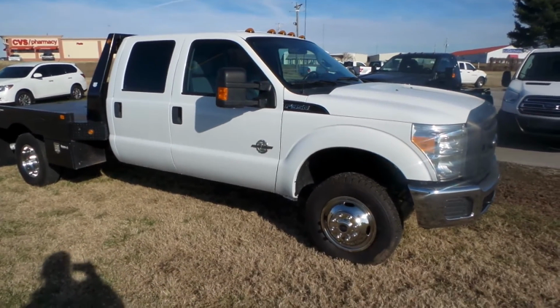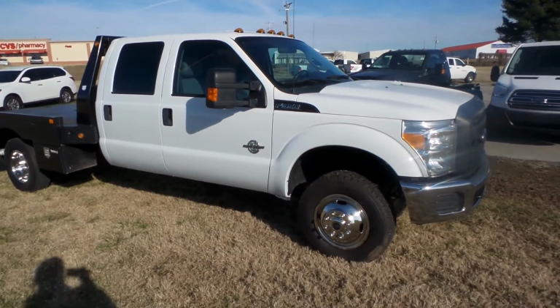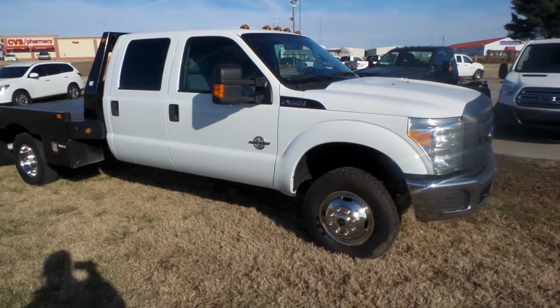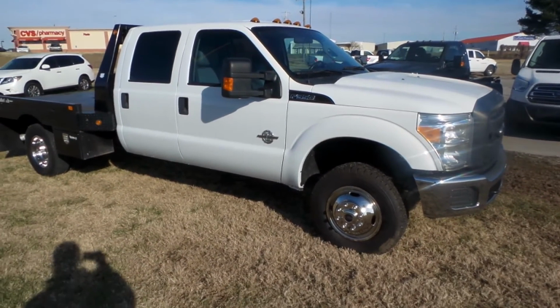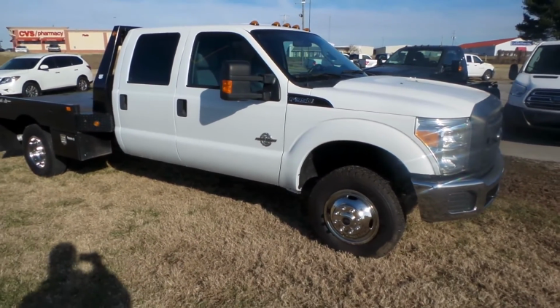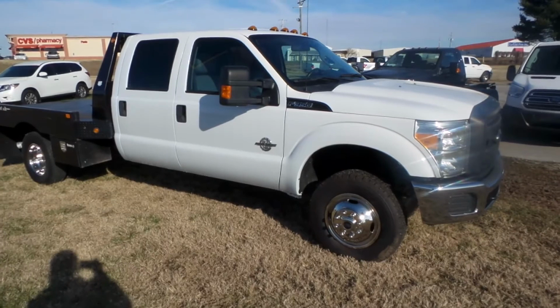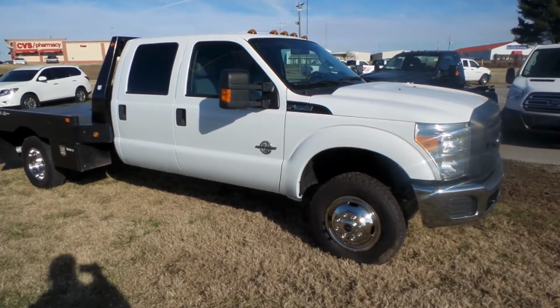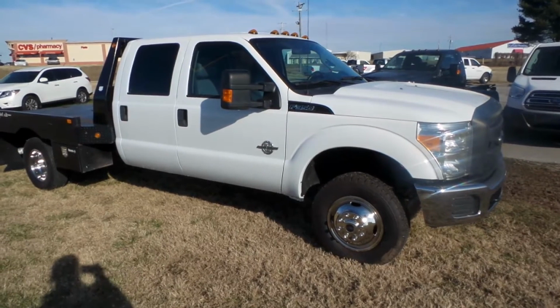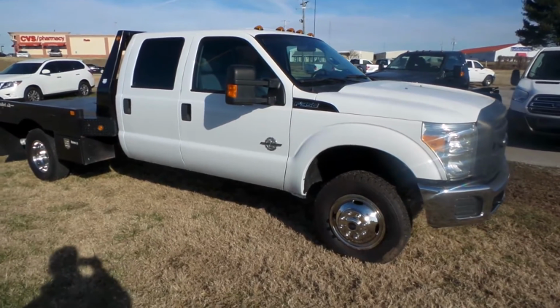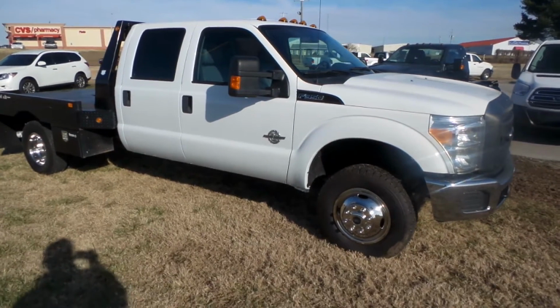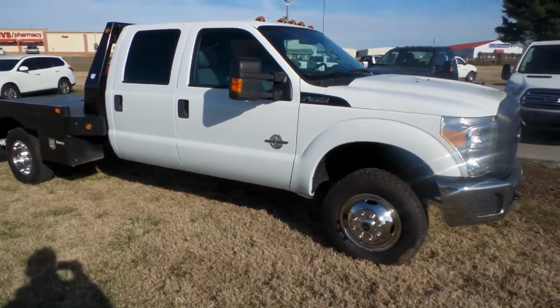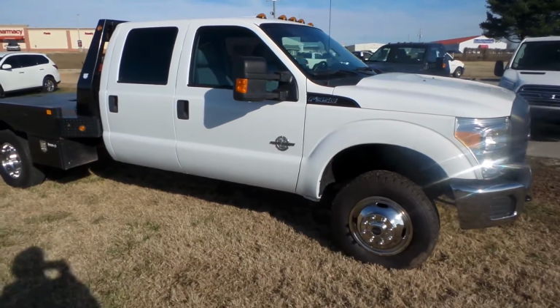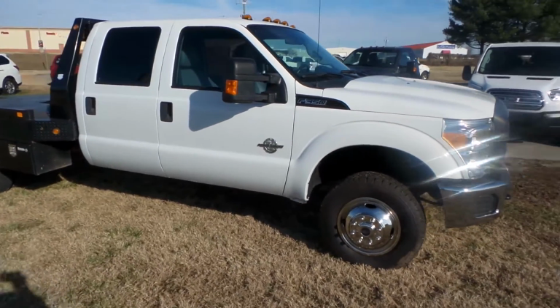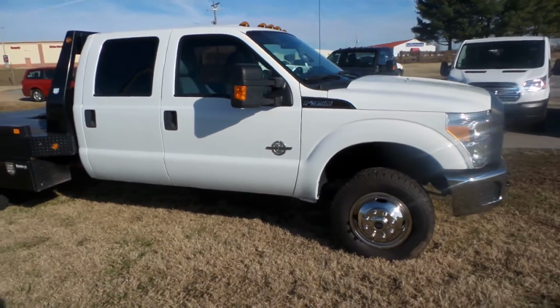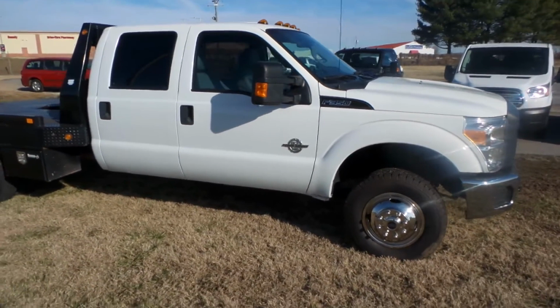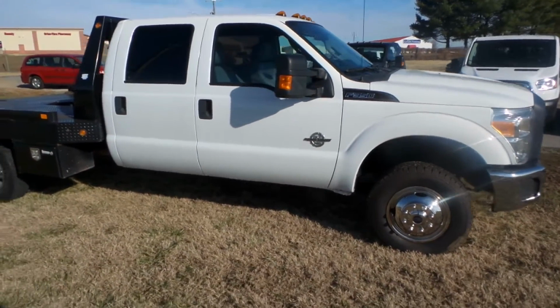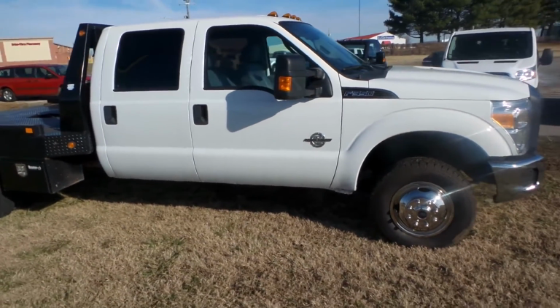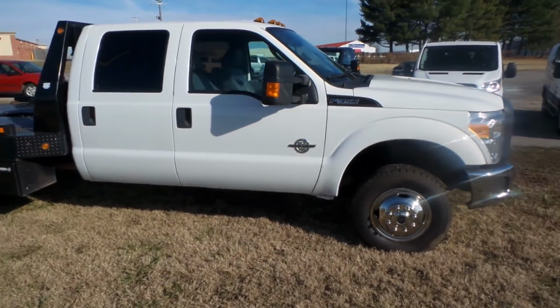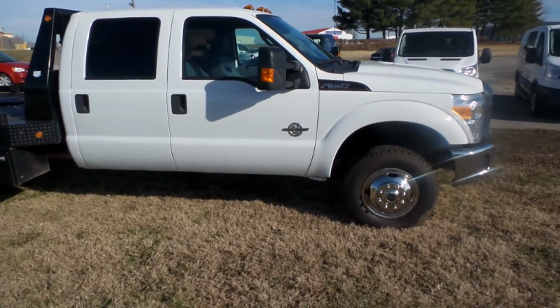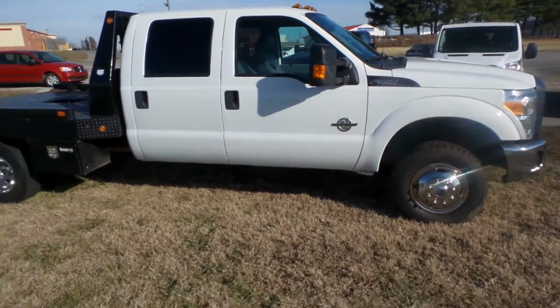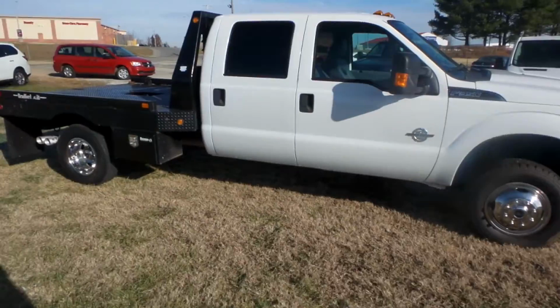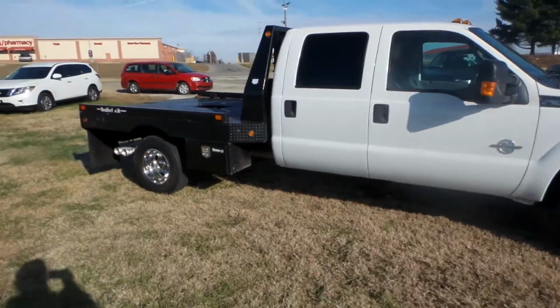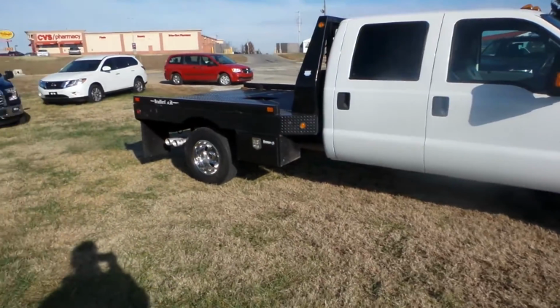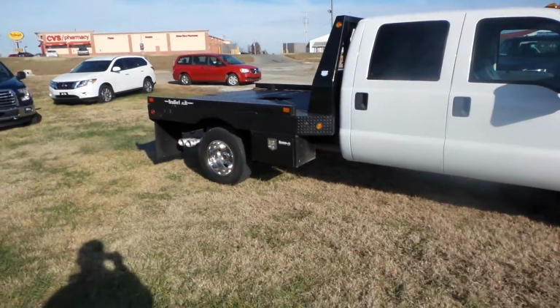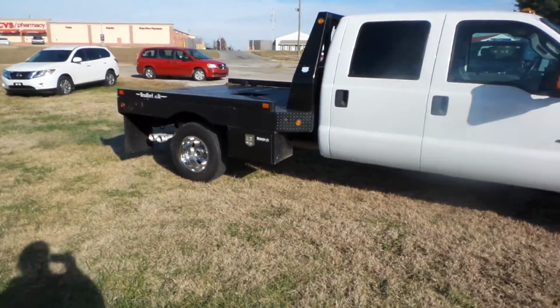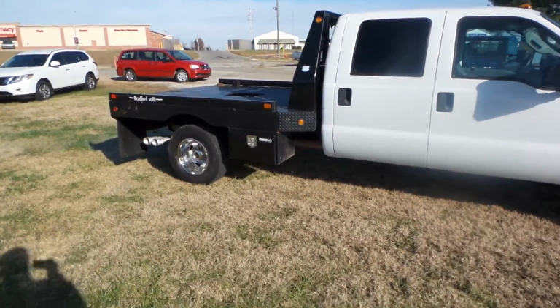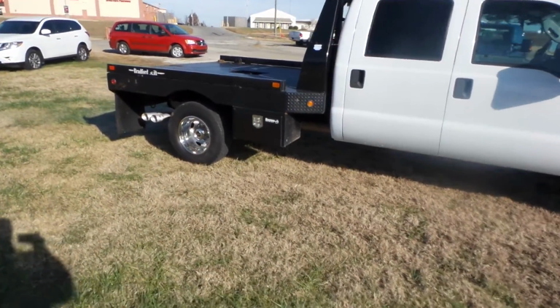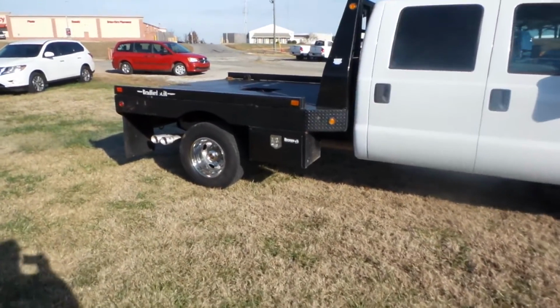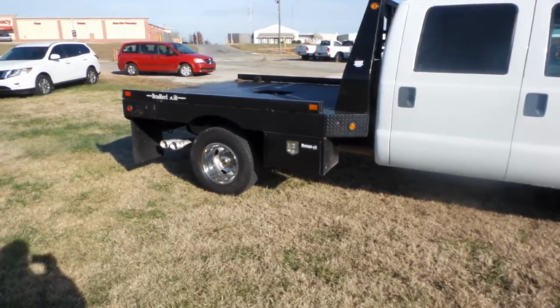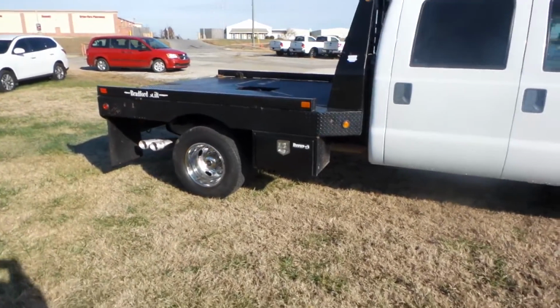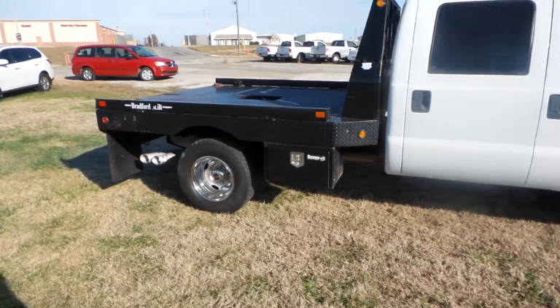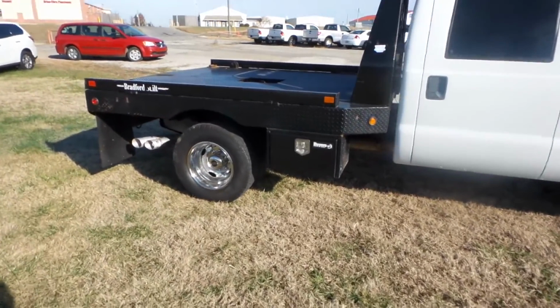This one here is your 2014 F350 Crew Cab Power Stroke Cab Chassis. It's got a Bradford built bed on the back of it.